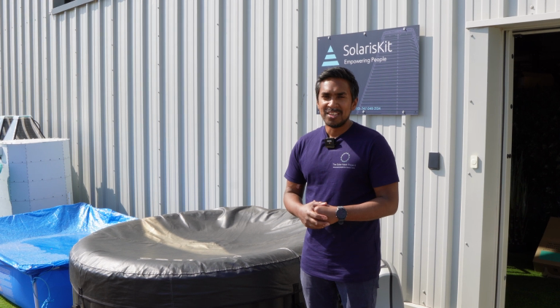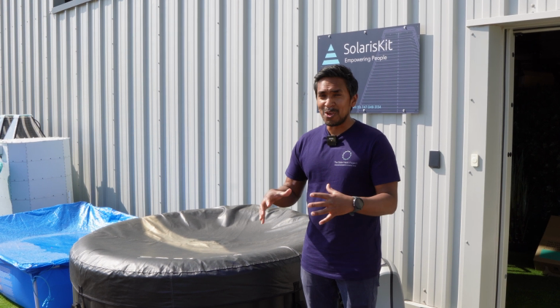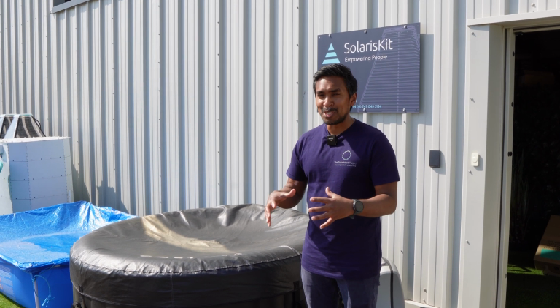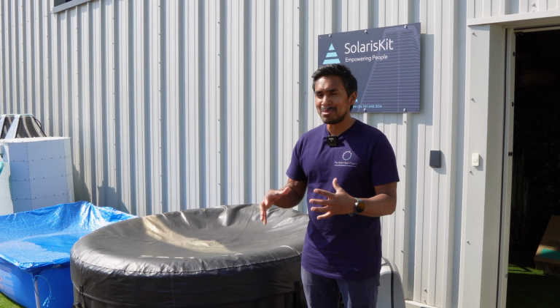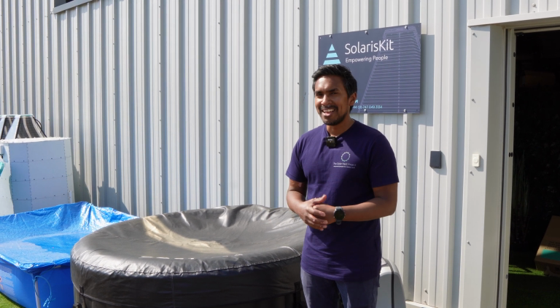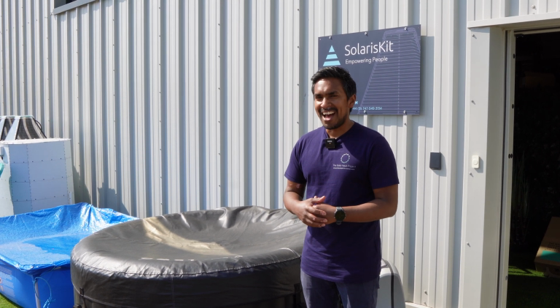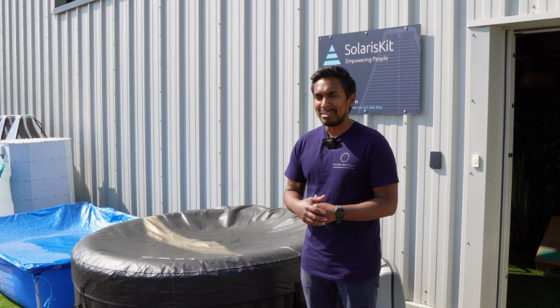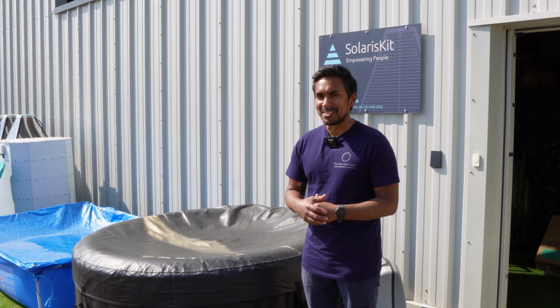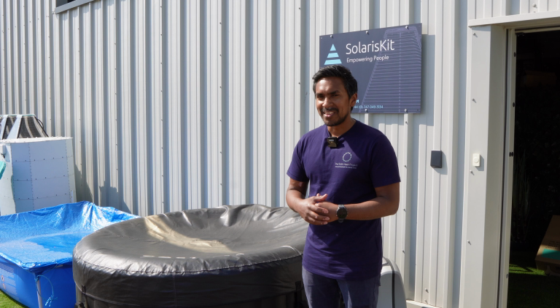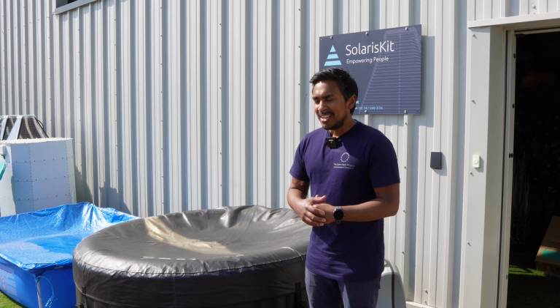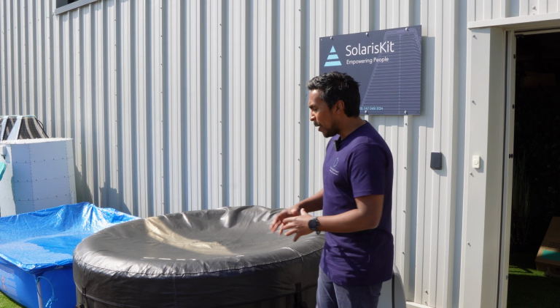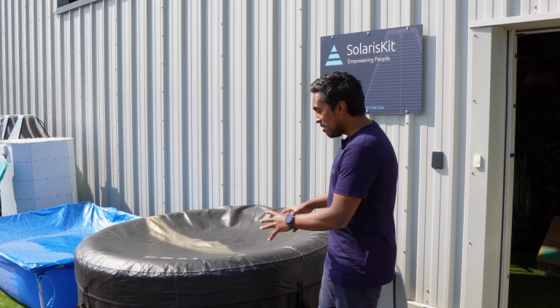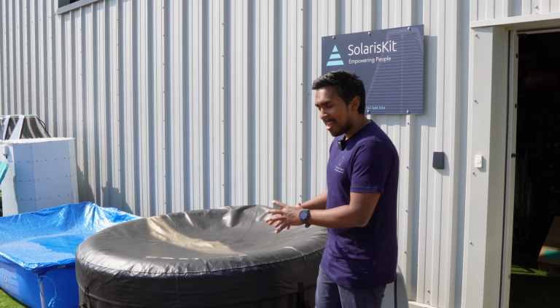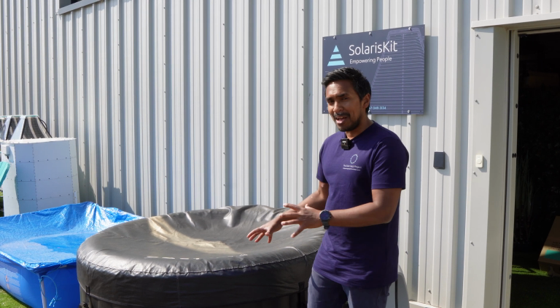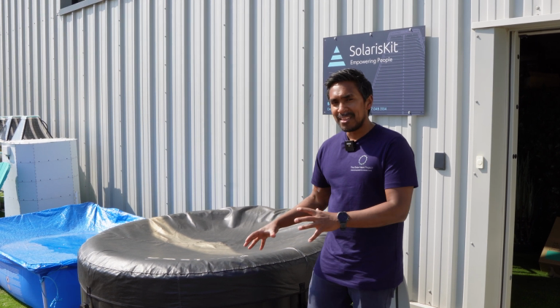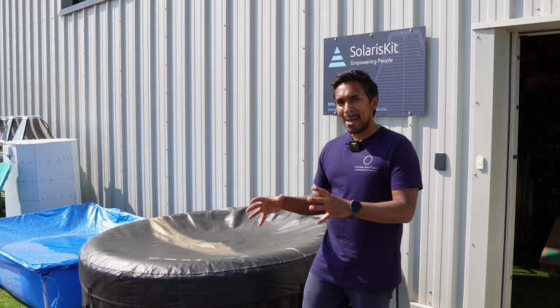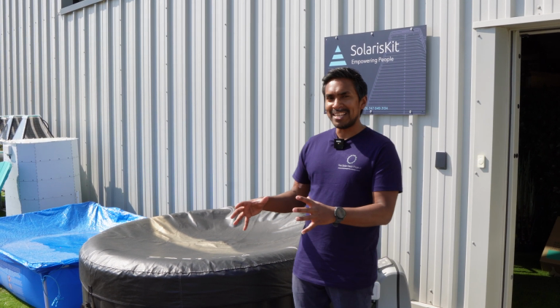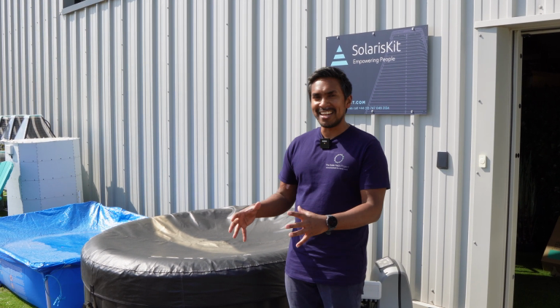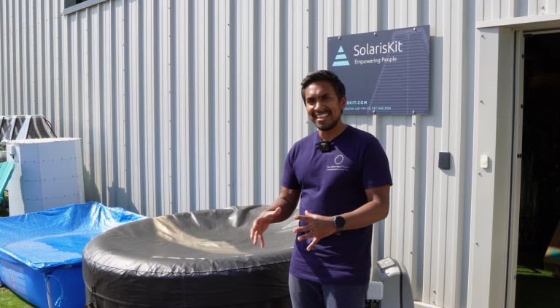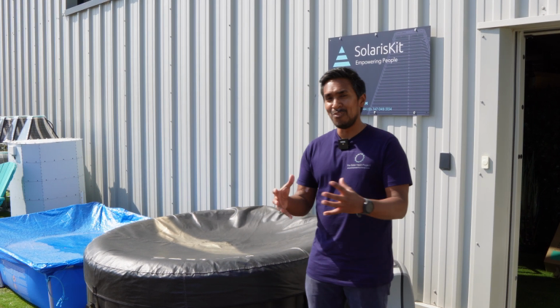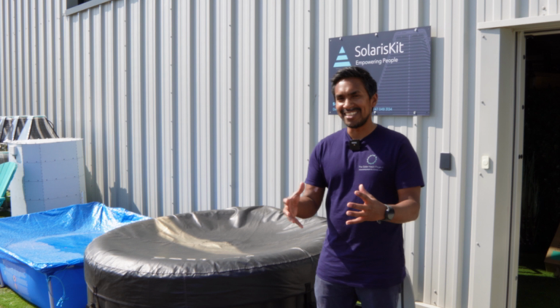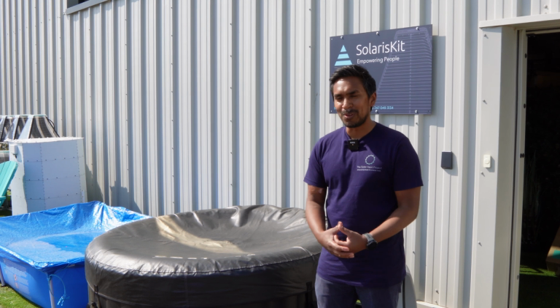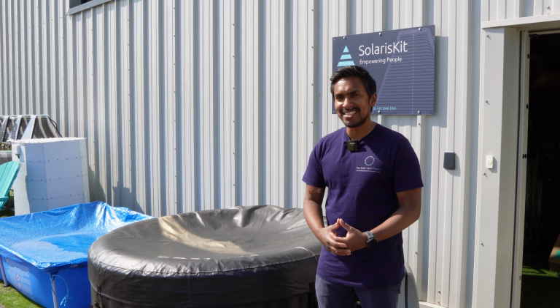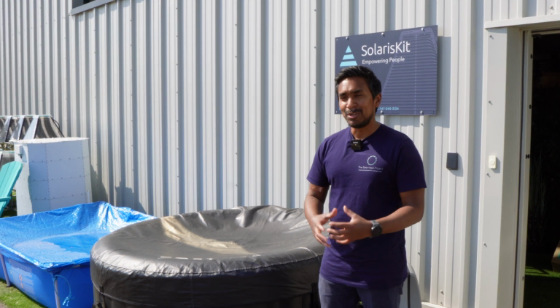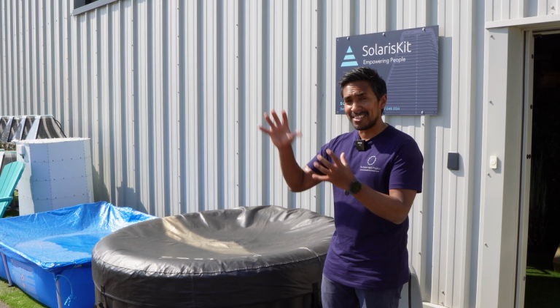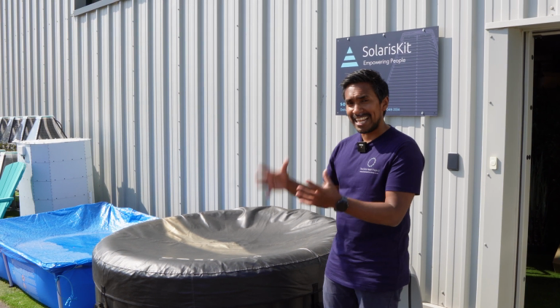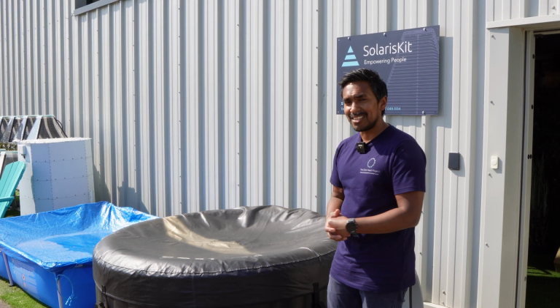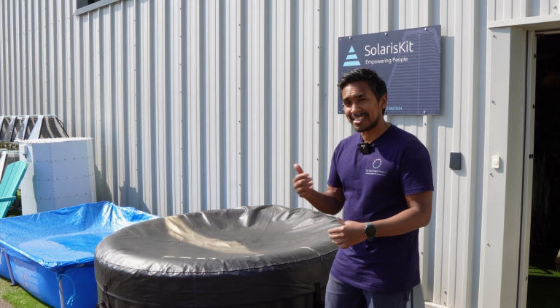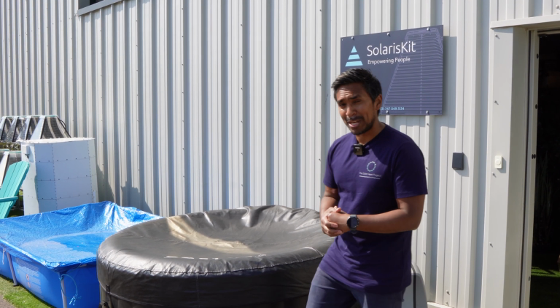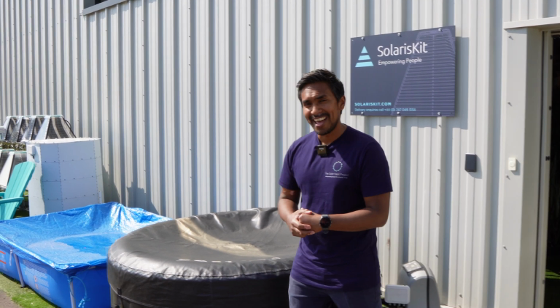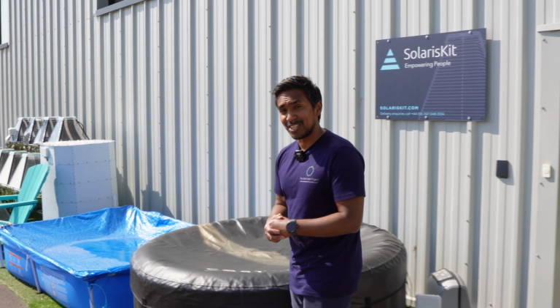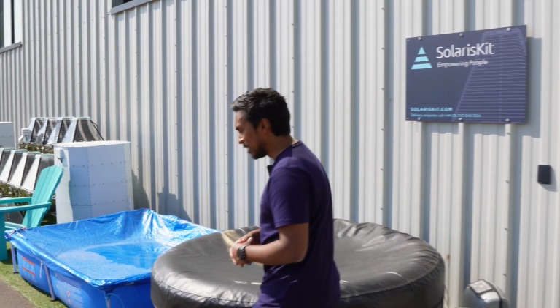In this video I'm just going to talk a little bit about the complete system. Other than the hot tub, the main piece of kit is obviously the solar collectors, which convert sunlight into heat. So let's just have a quick look at the solar collectors.